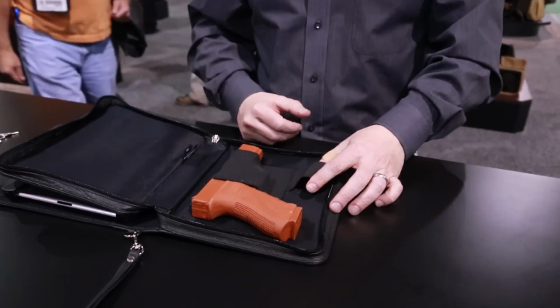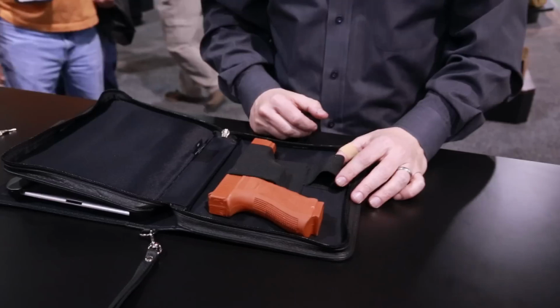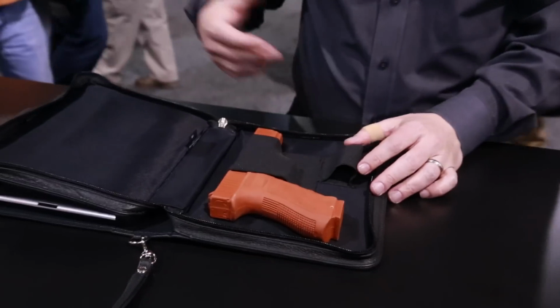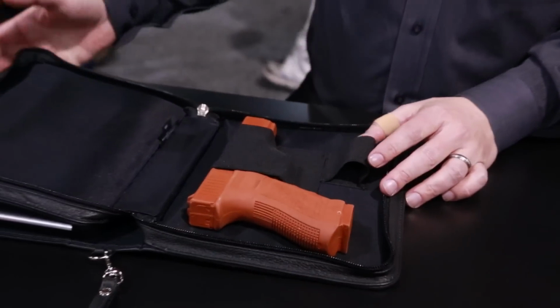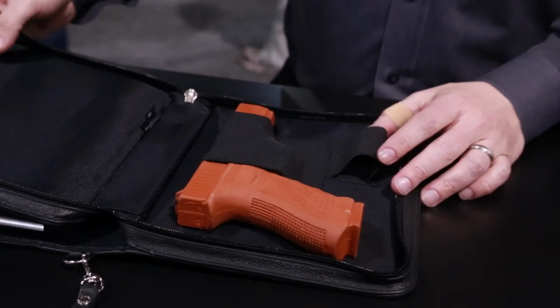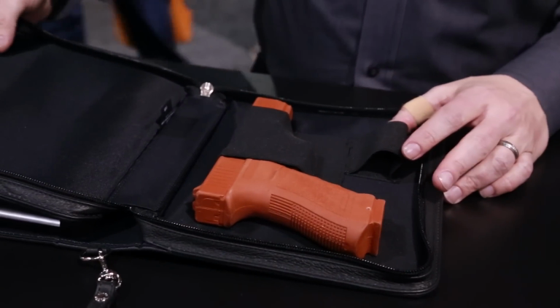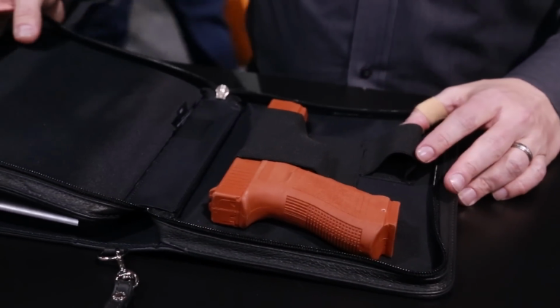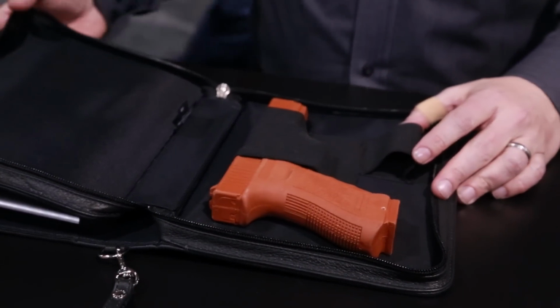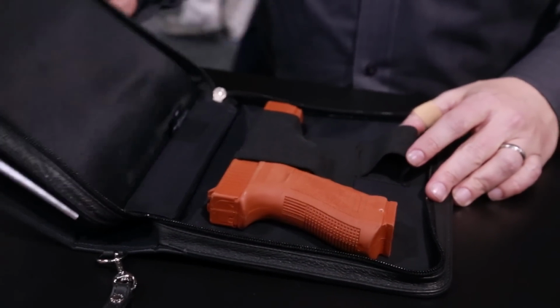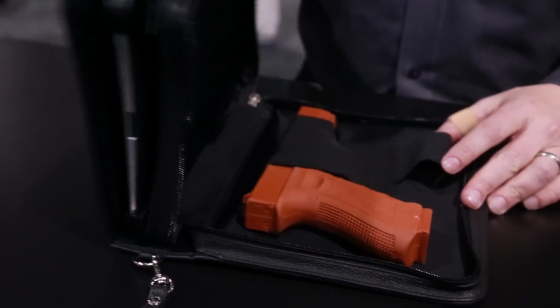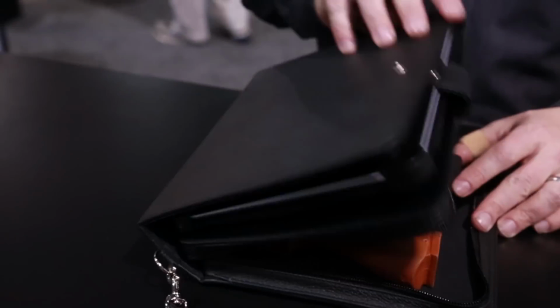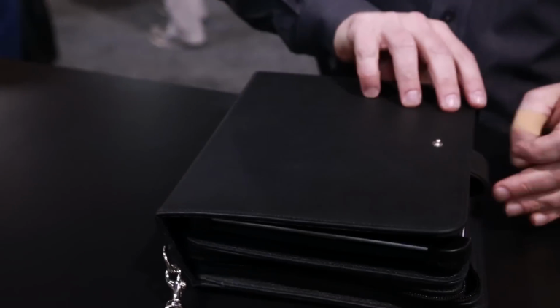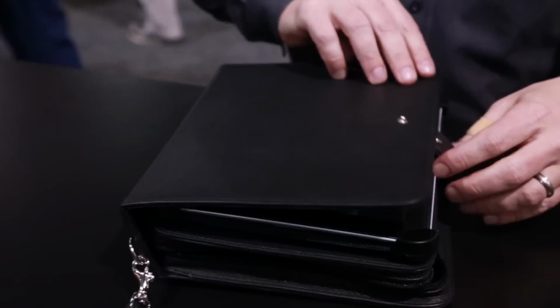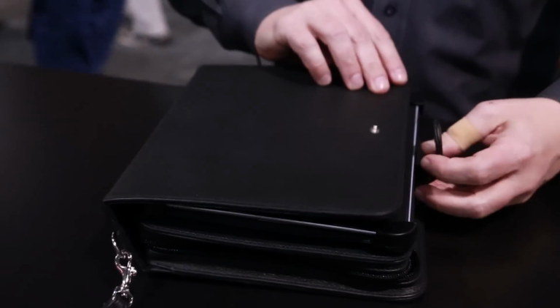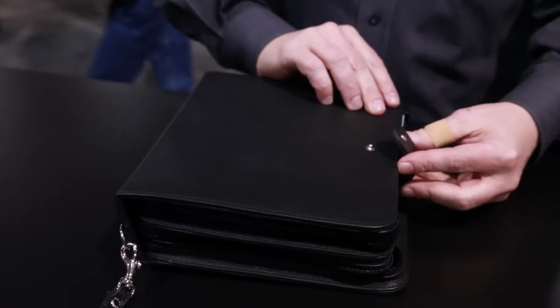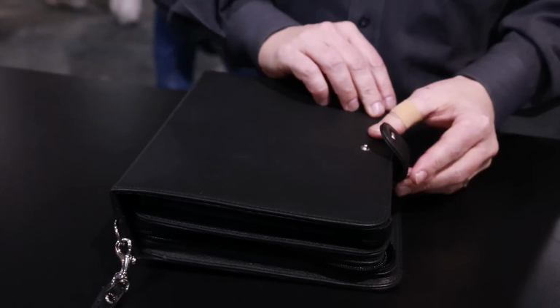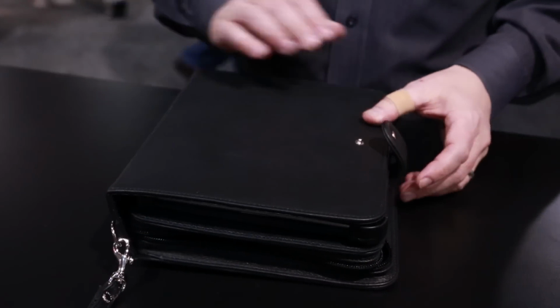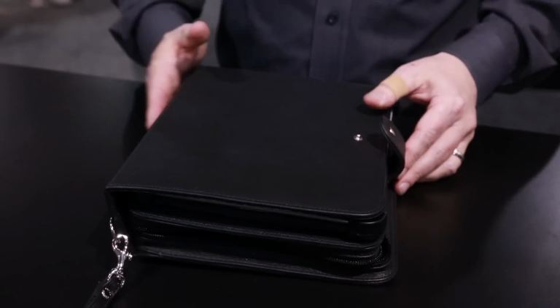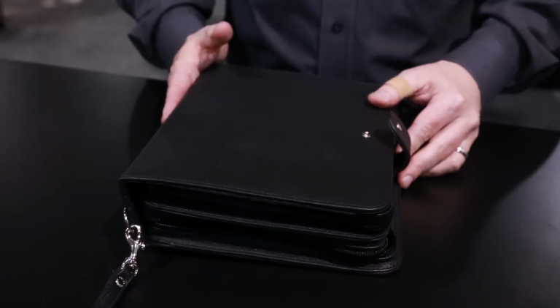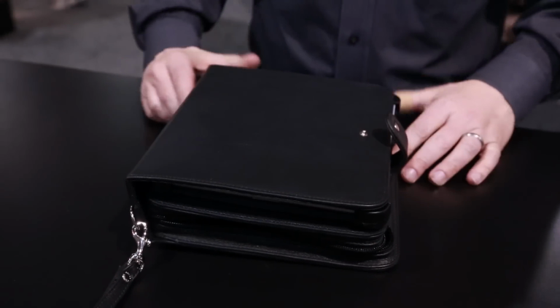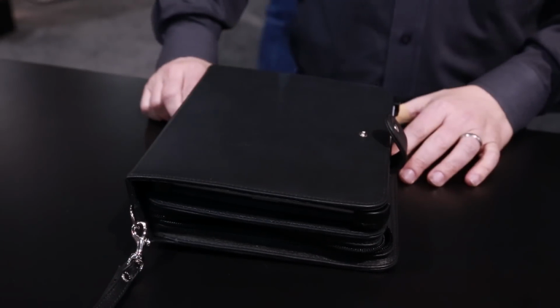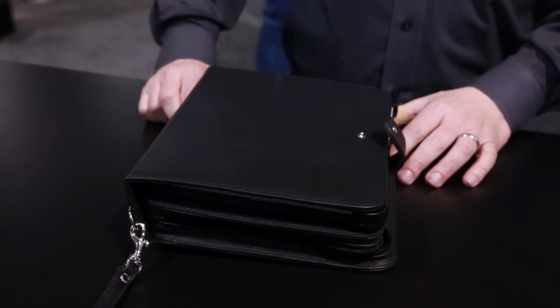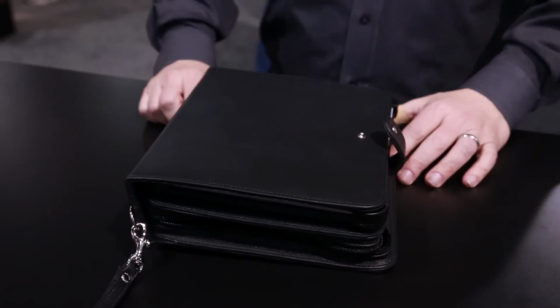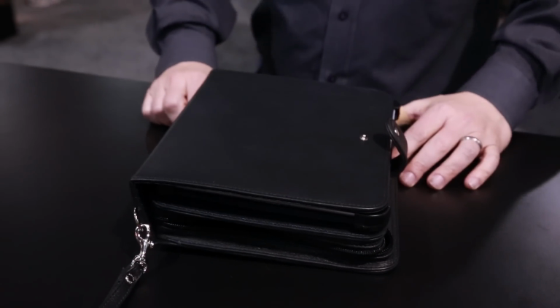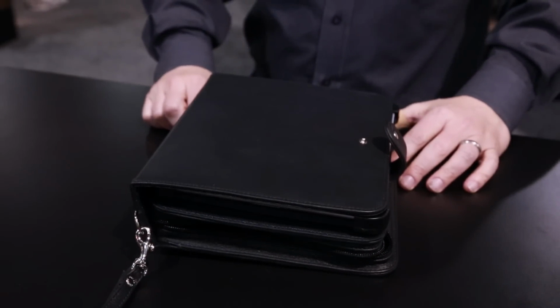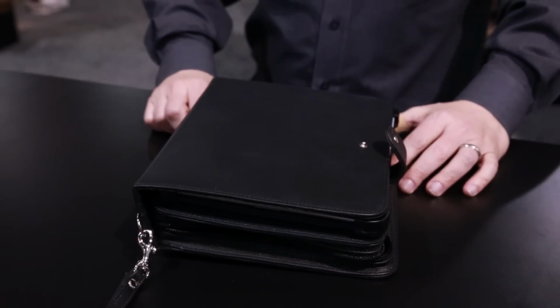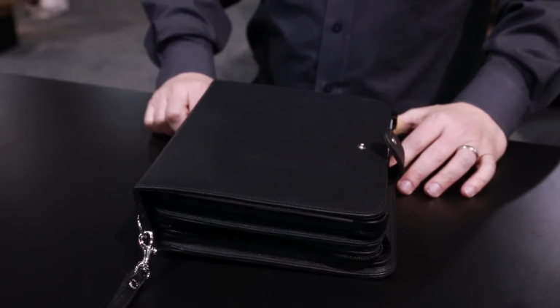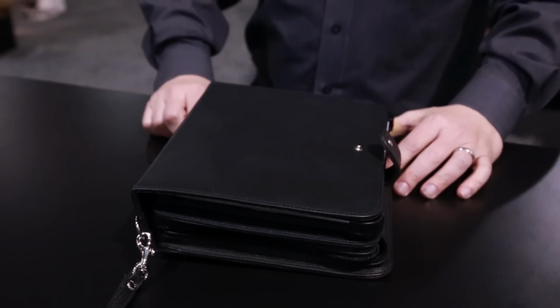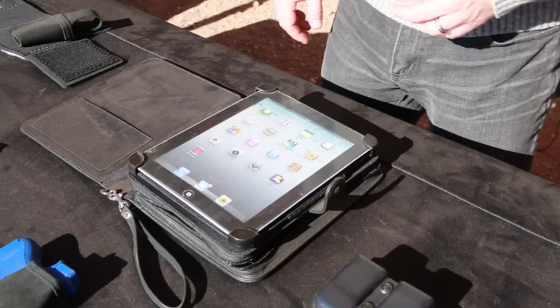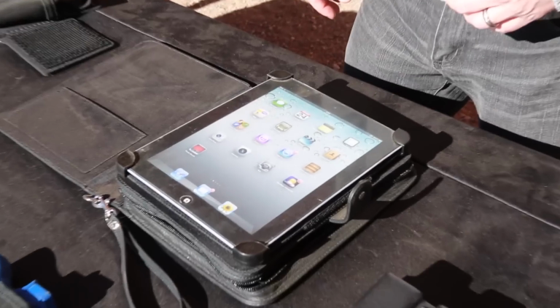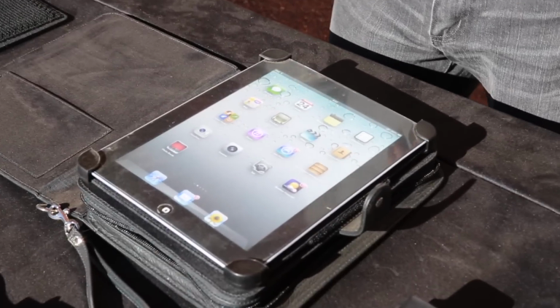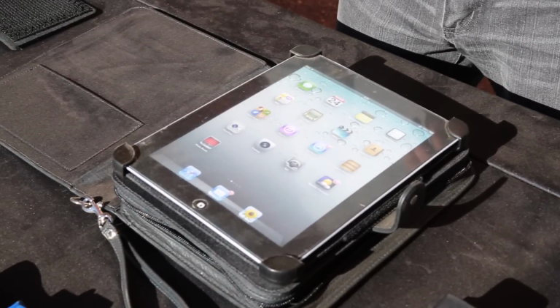Measuring 10 inches long, 8 inches wide, and 2½ inches deep, the iDefense is crafted from the same high-quality full-grain leather Galco is known for, and comes in black or brown.